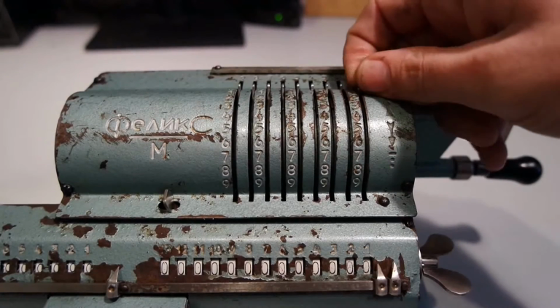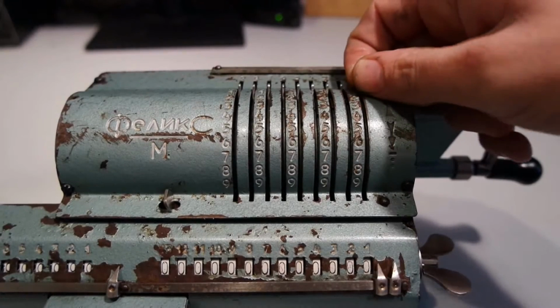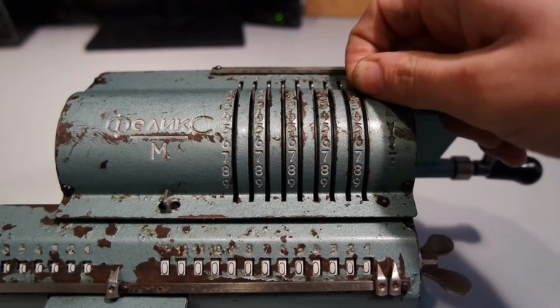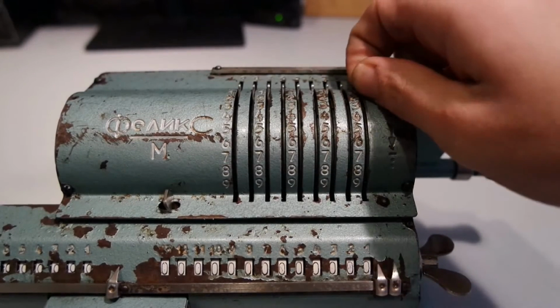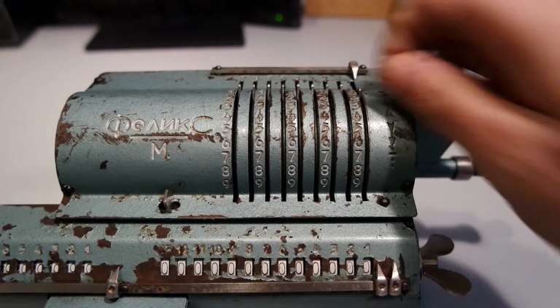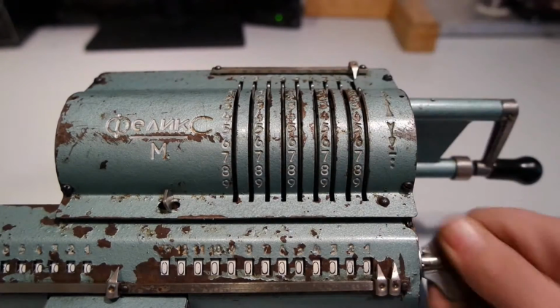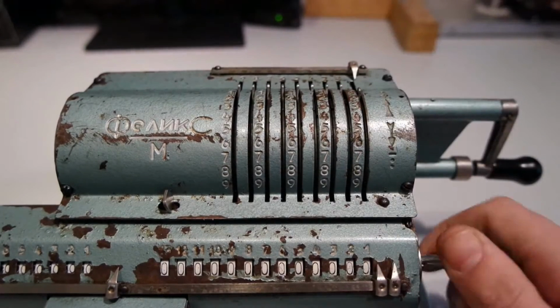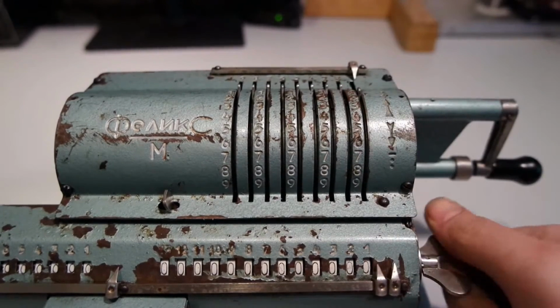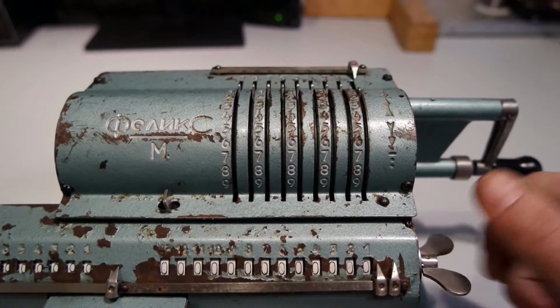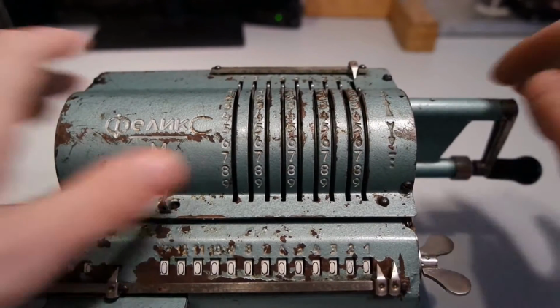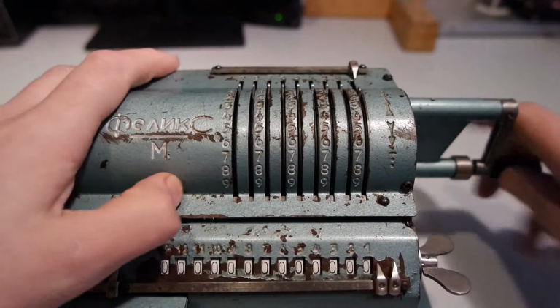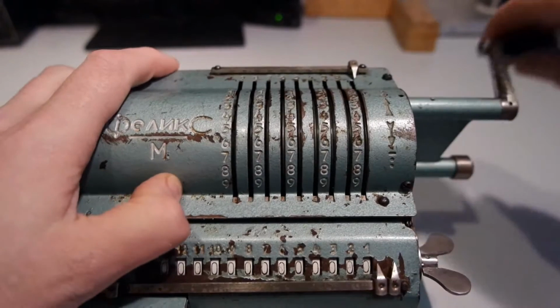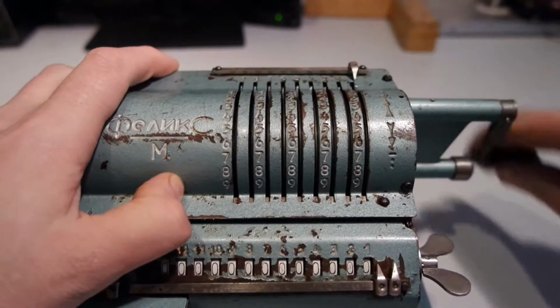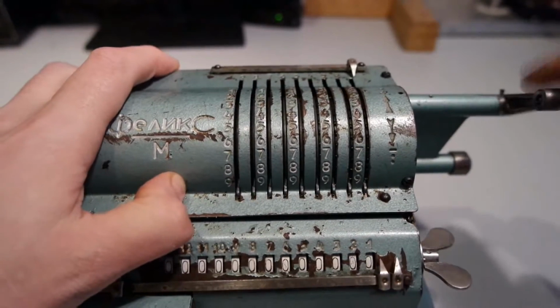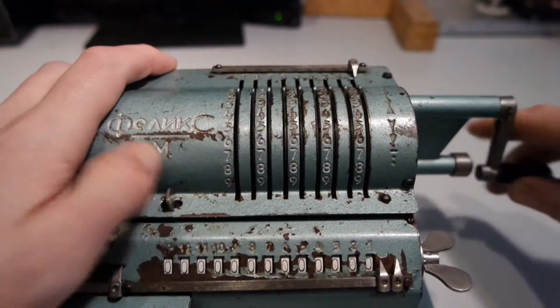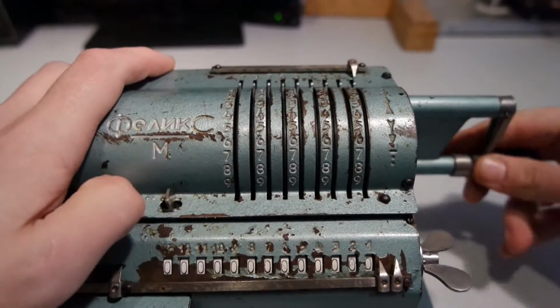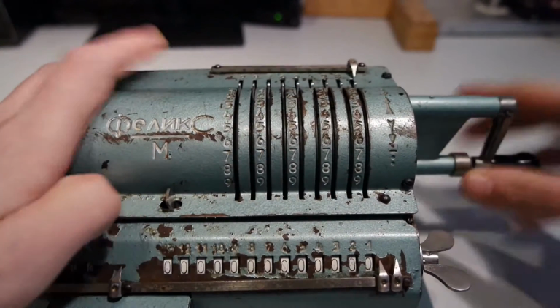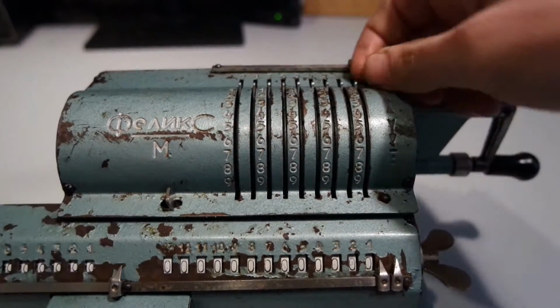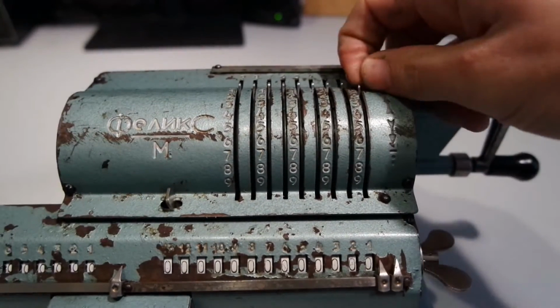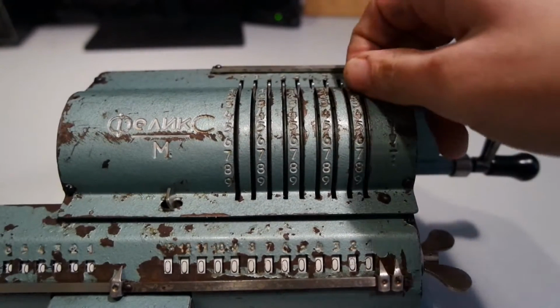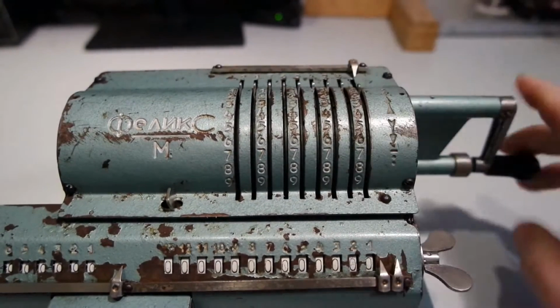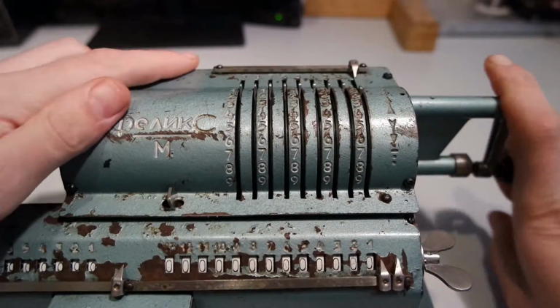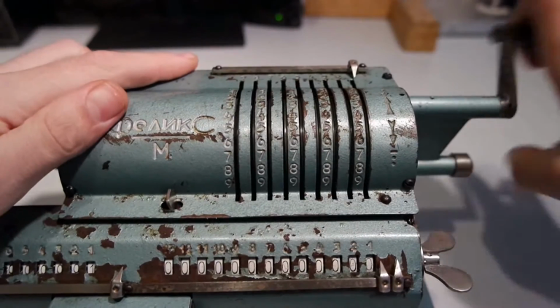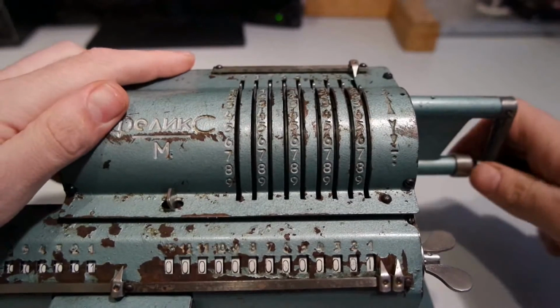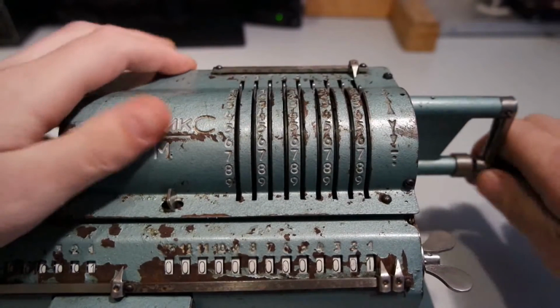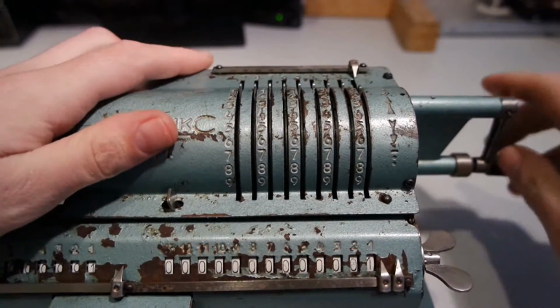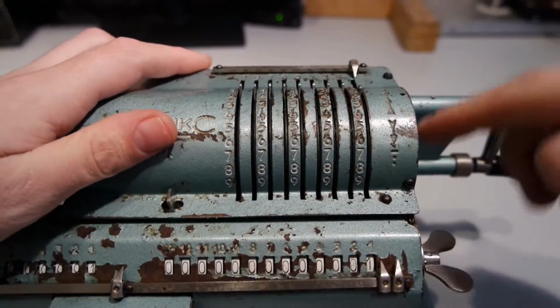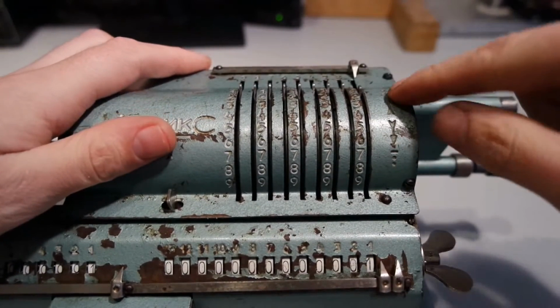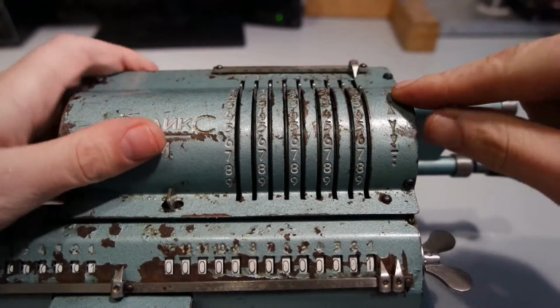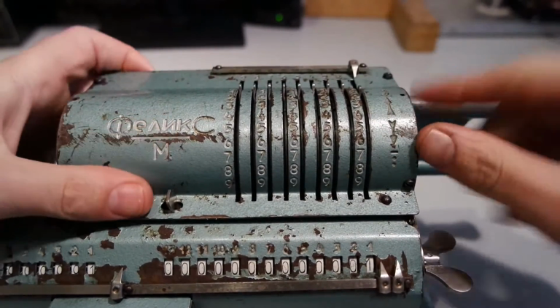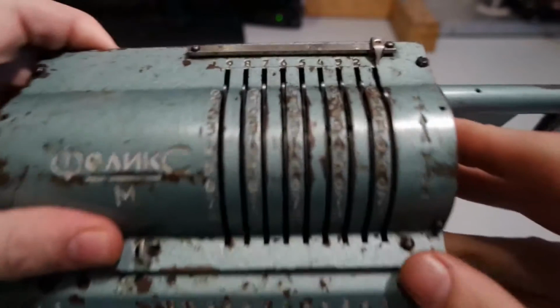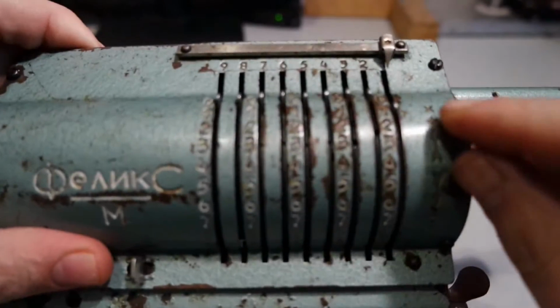So to add a number, I'll first reset this. Now adding a number — one — here's a mark.